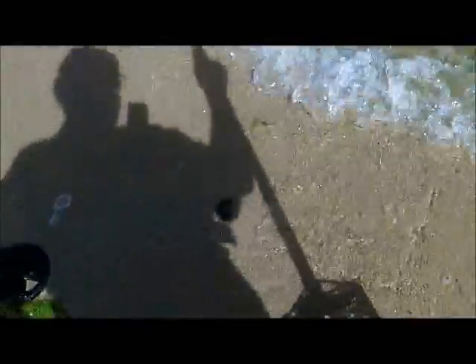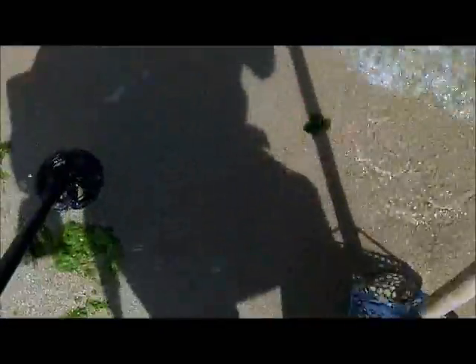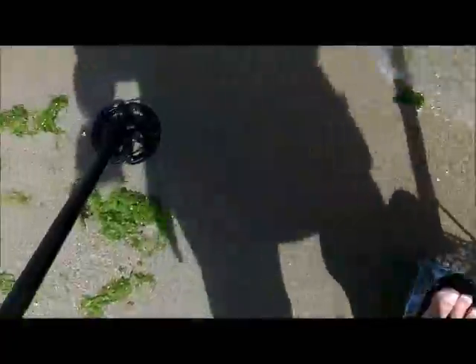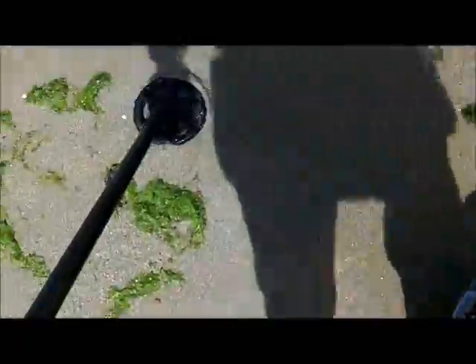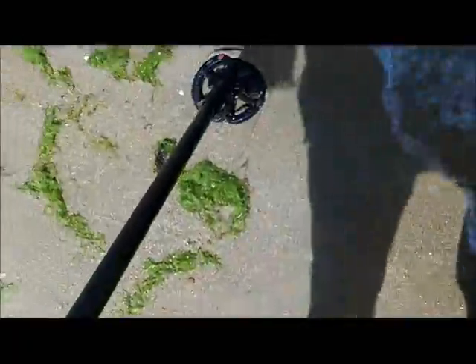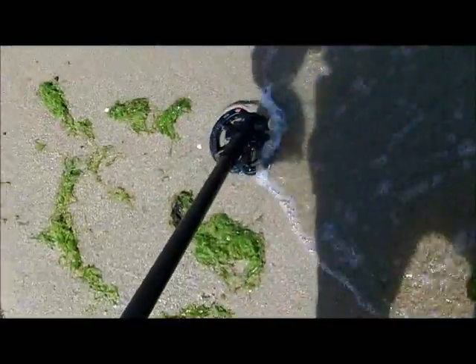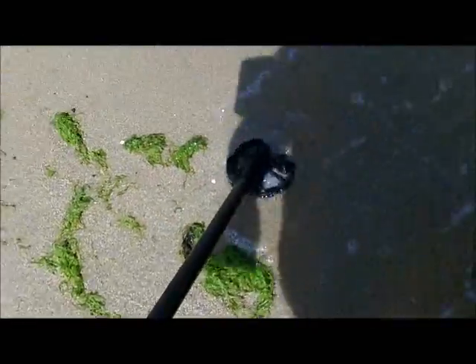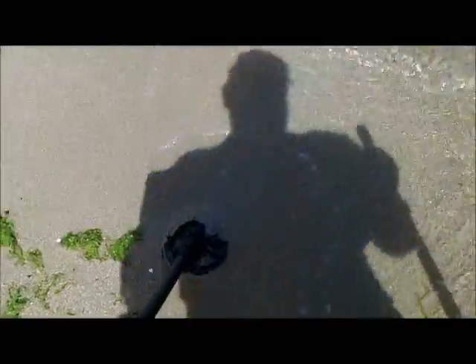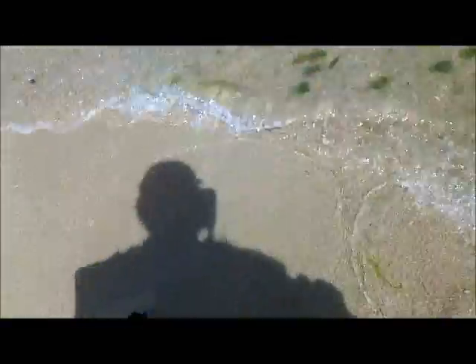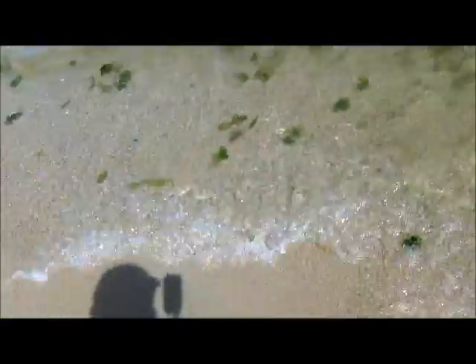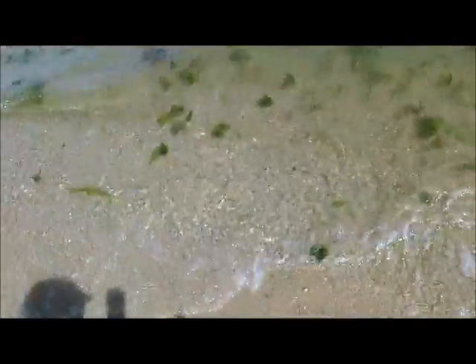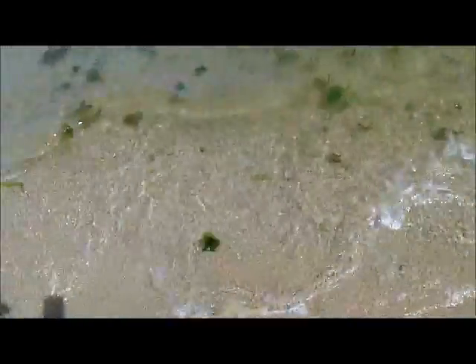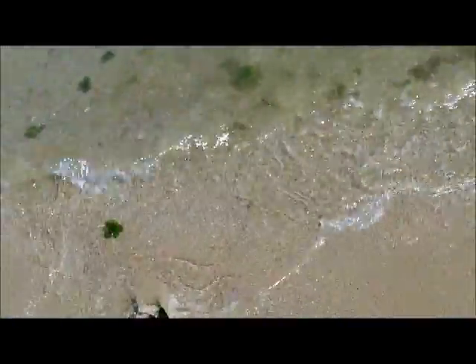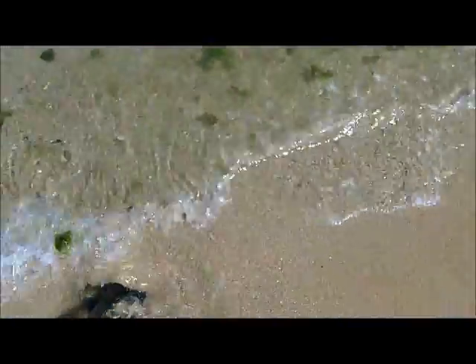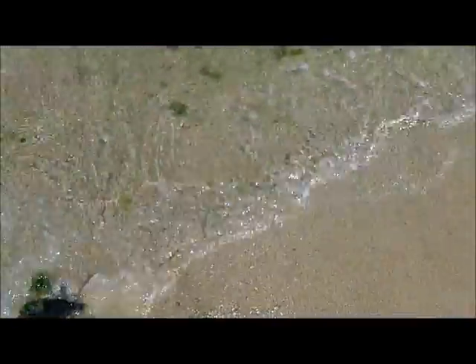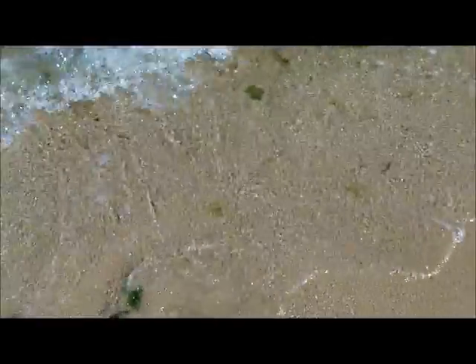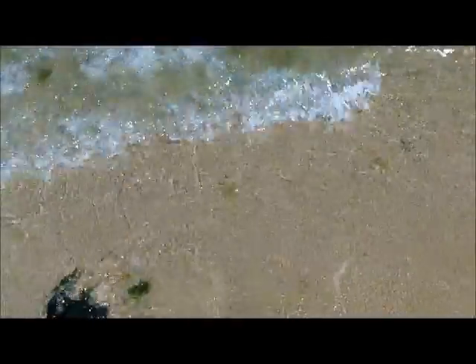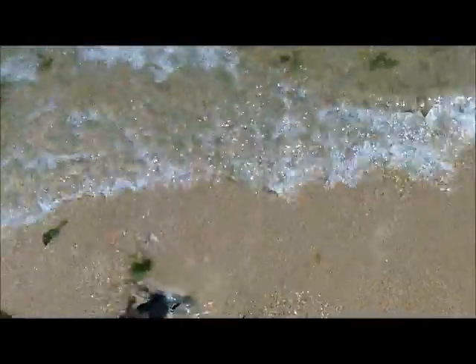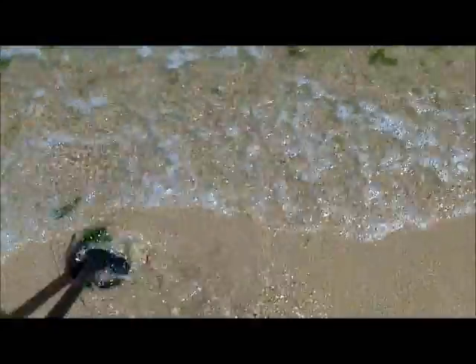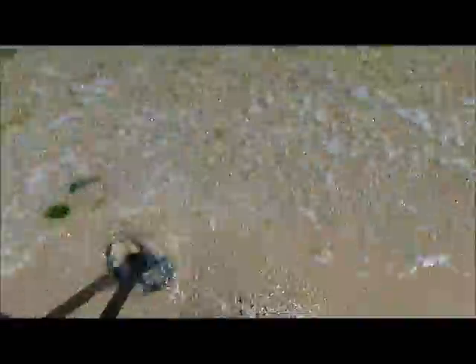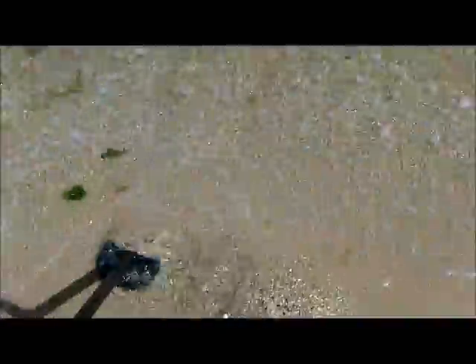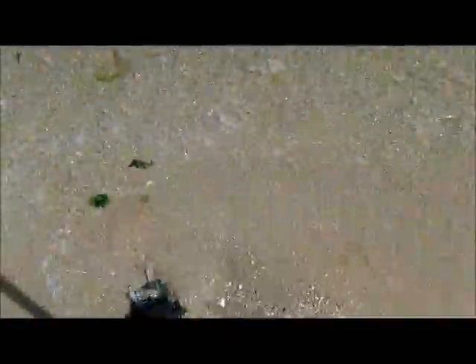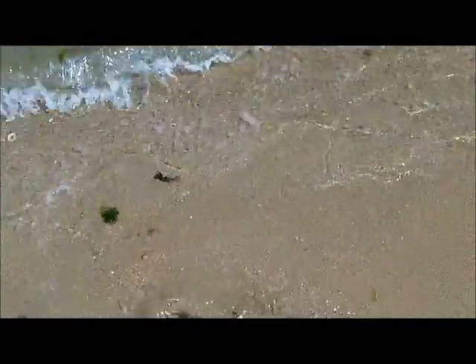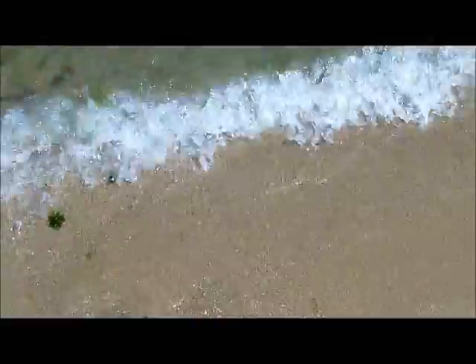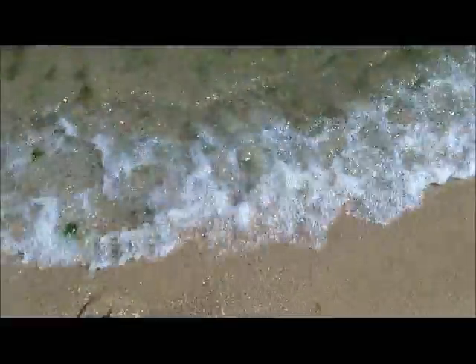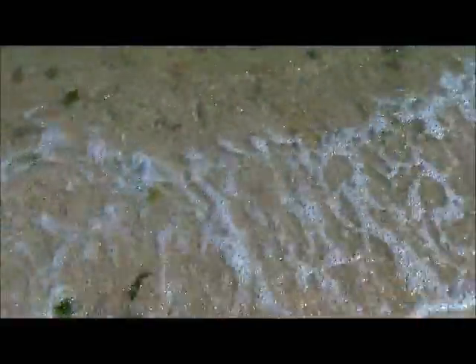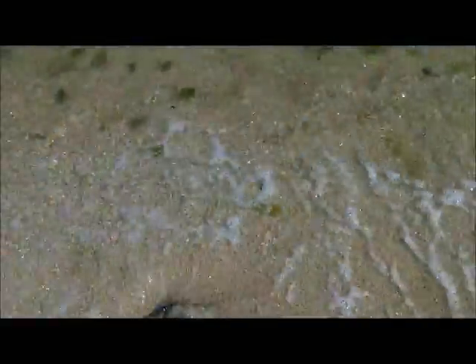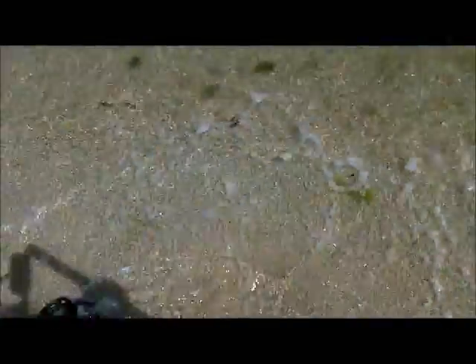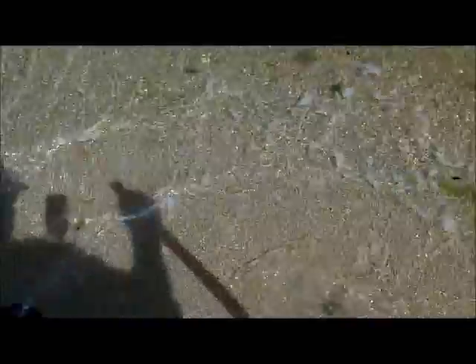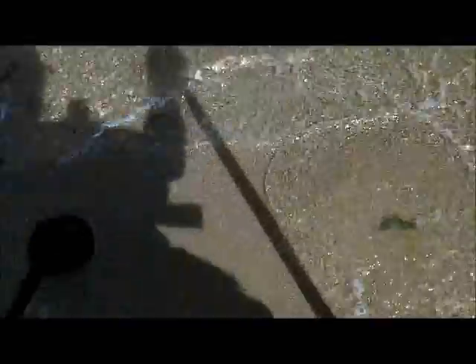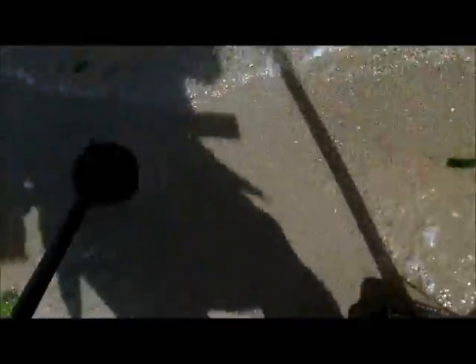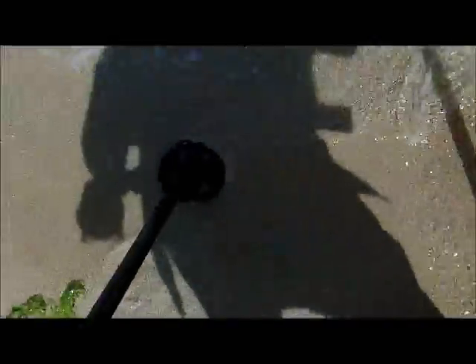This says it's a 13.44, but it's really deep. I think it's a piece of deep iron.